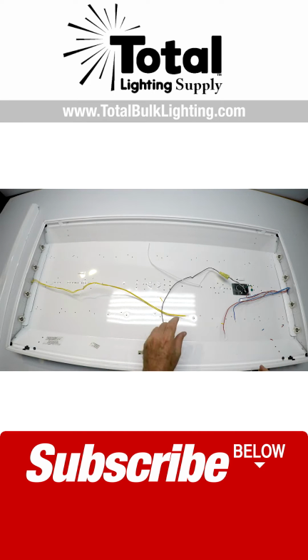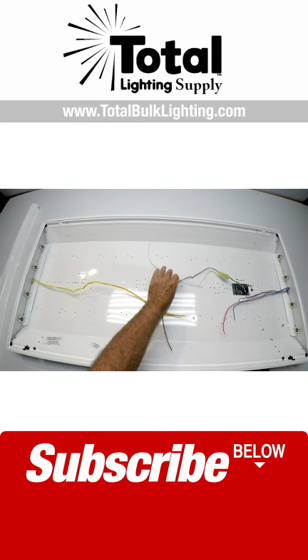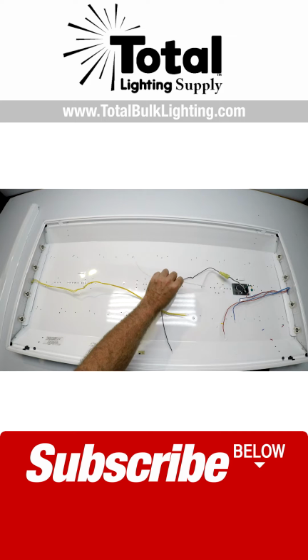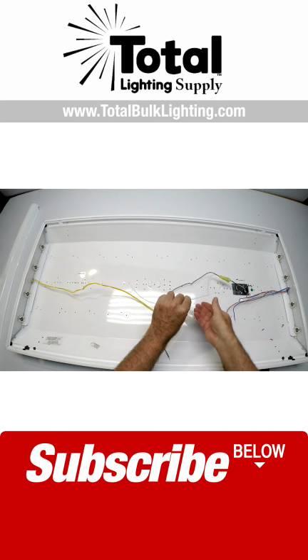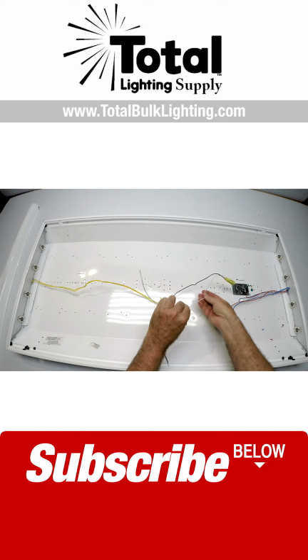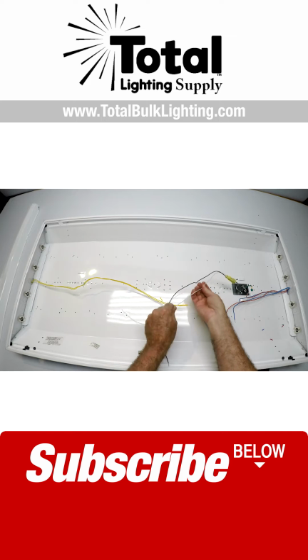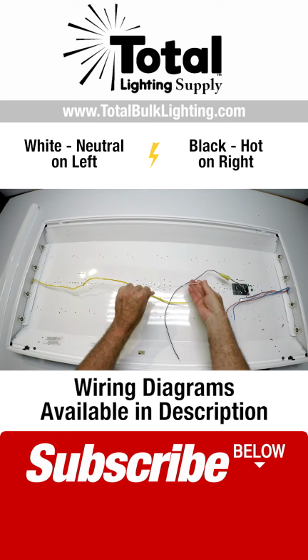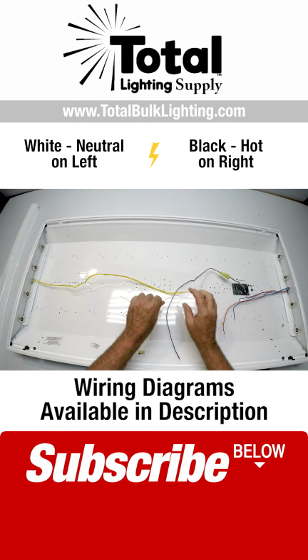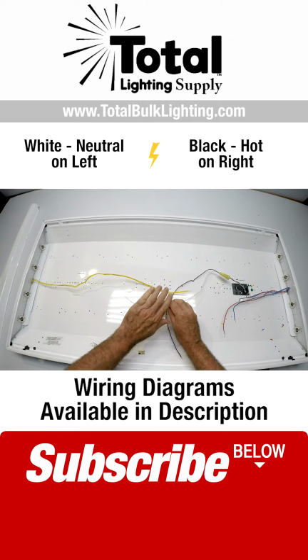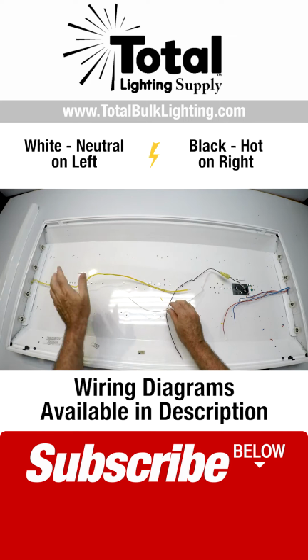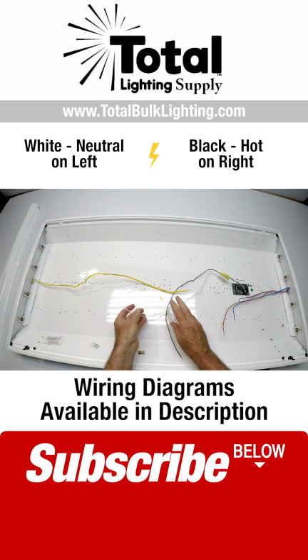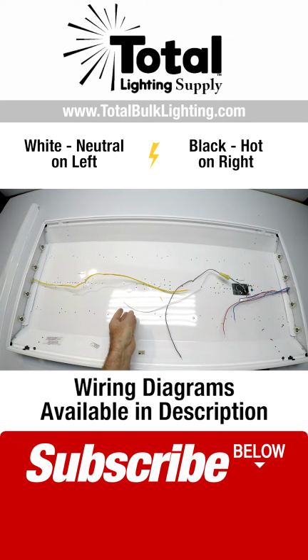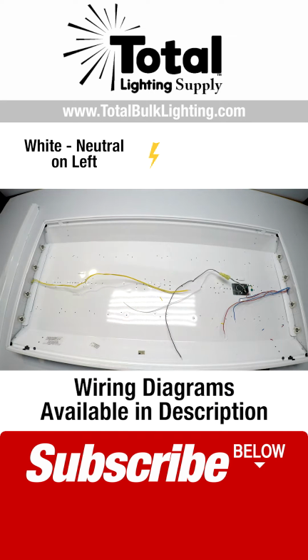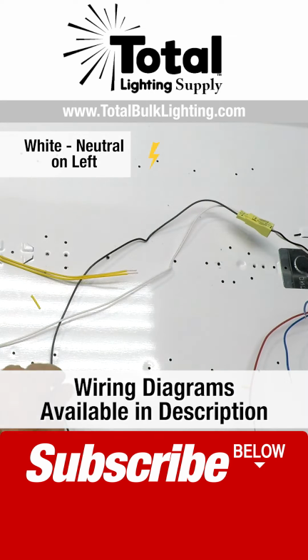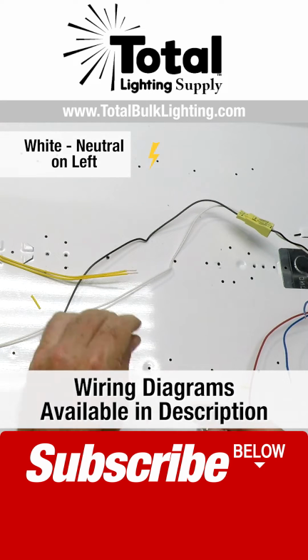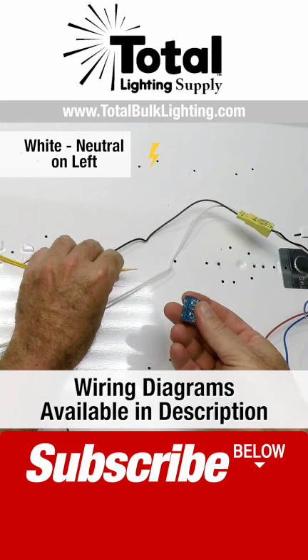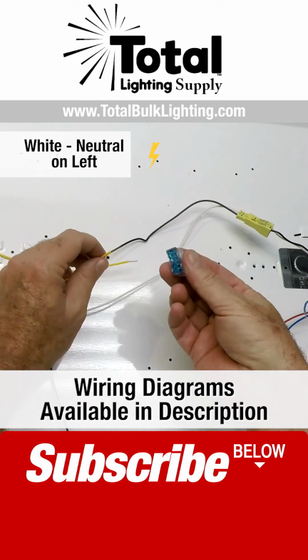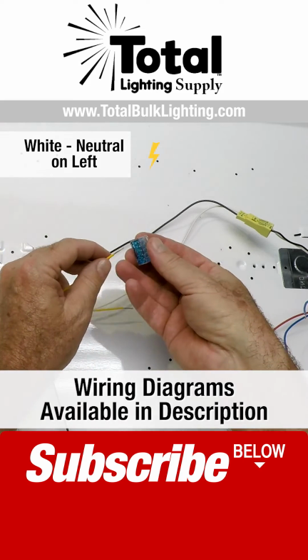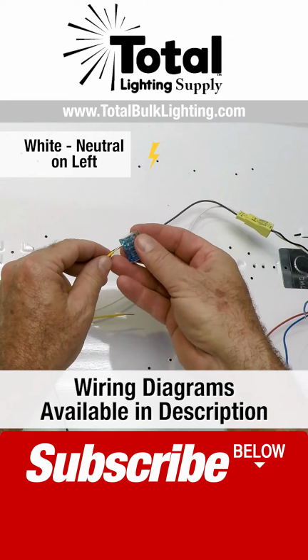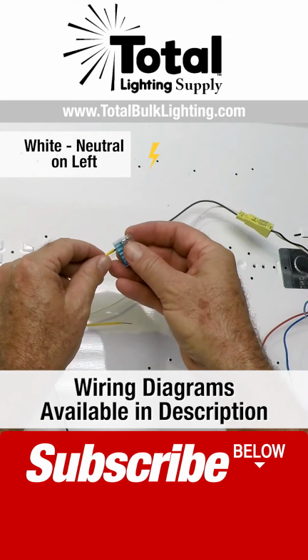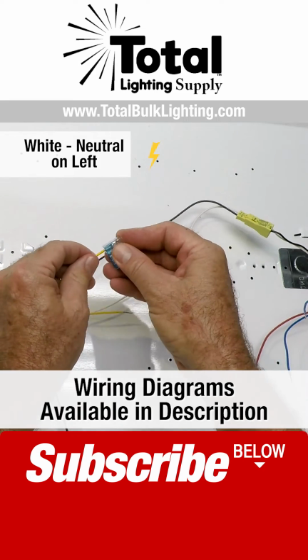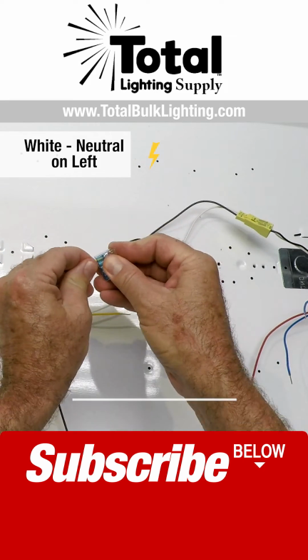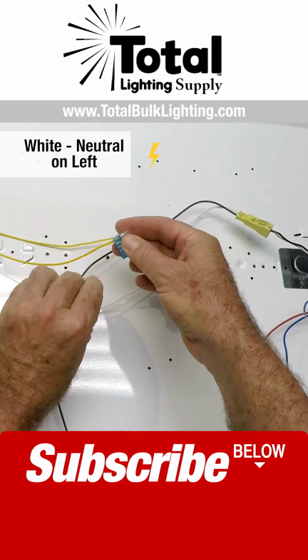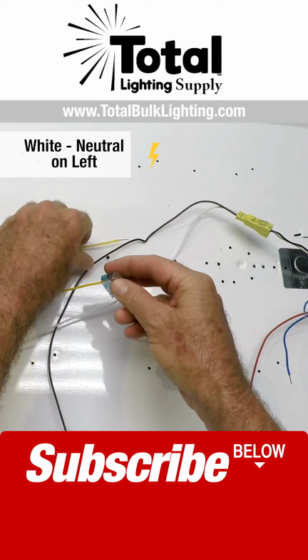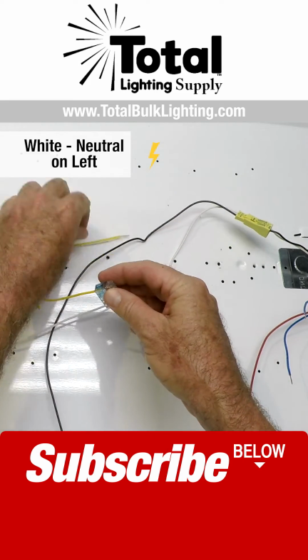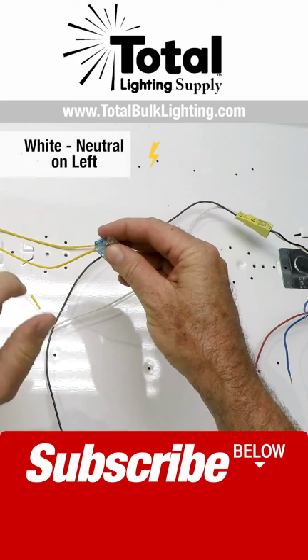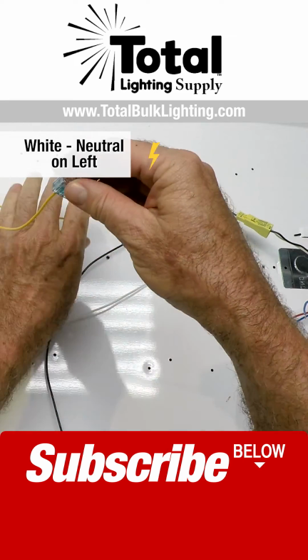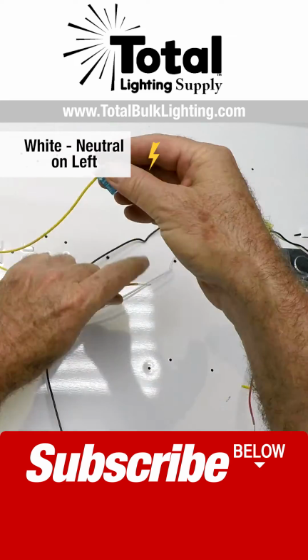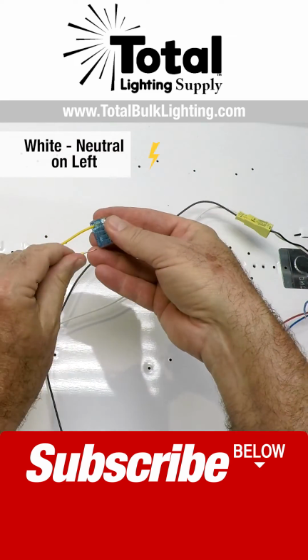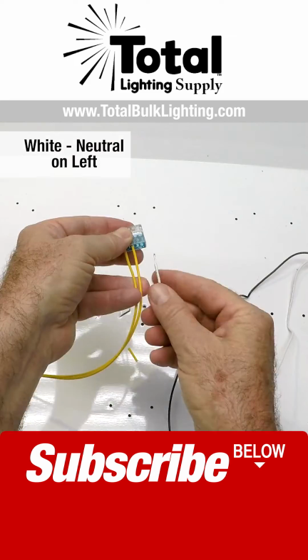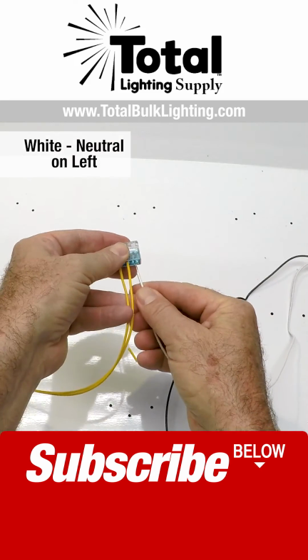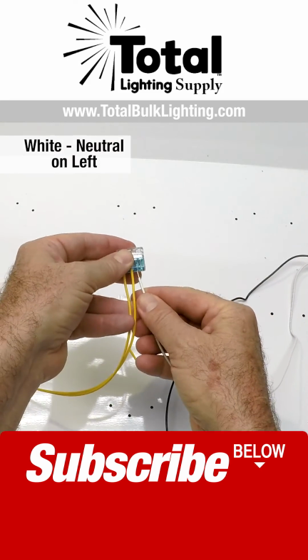Now, I've decided that I like to have my neutral going over here to the left, so I'm going to get the supplied connectors and I'm going to connect the yellow wires. Just push them in — you push them in and they lock. Put the neutral right in there.